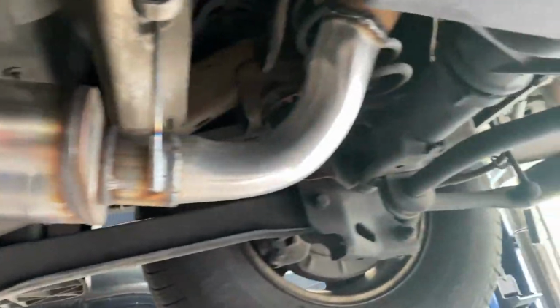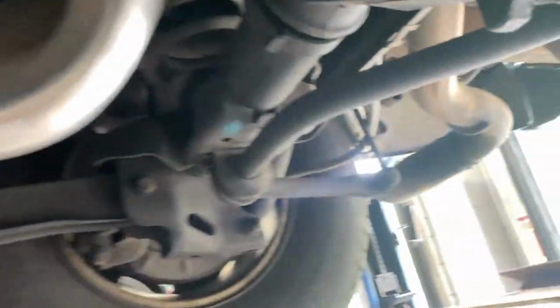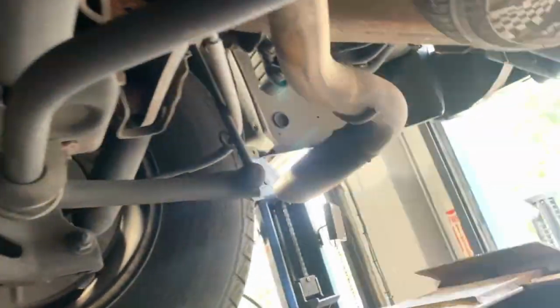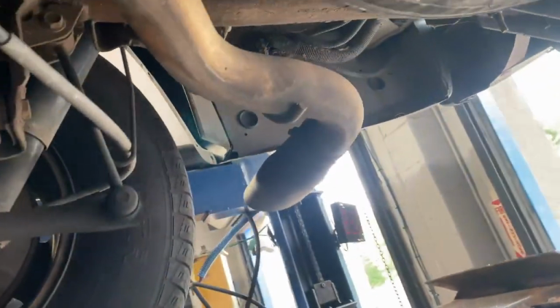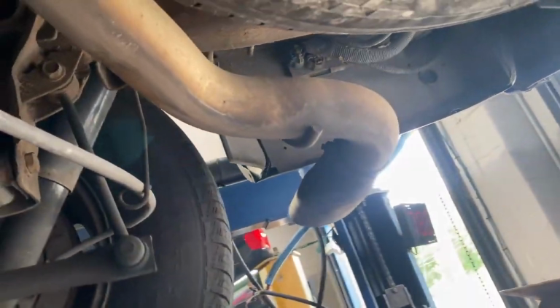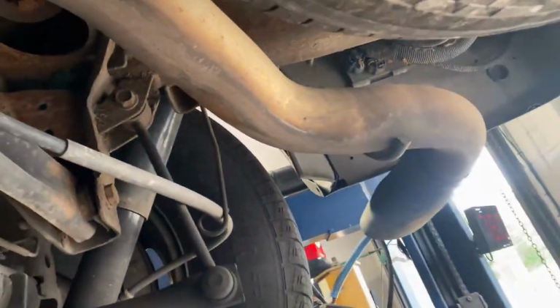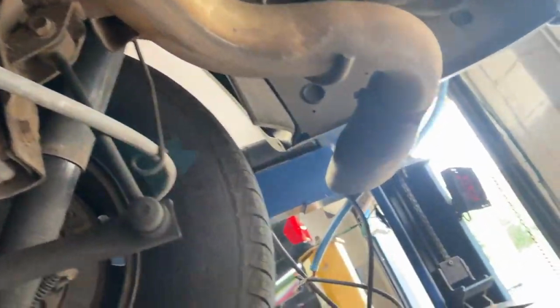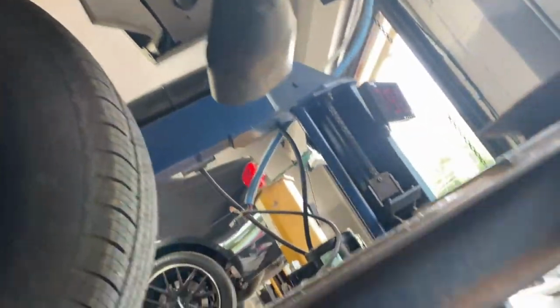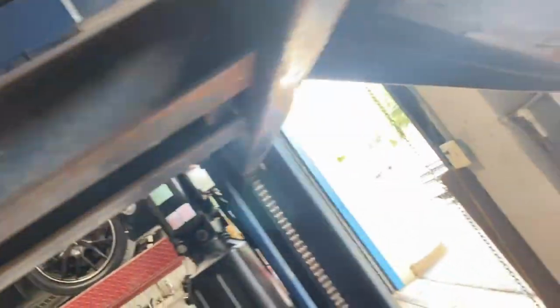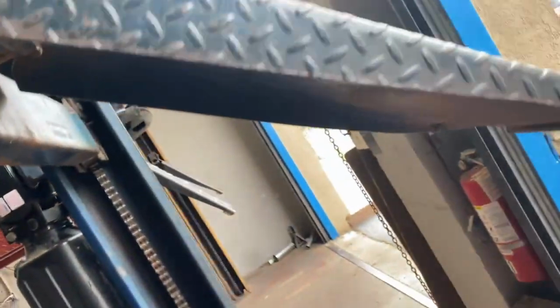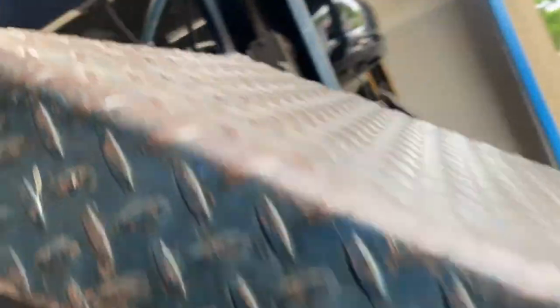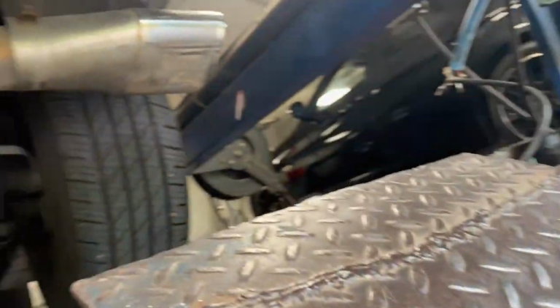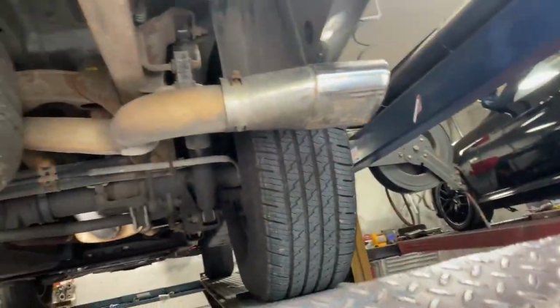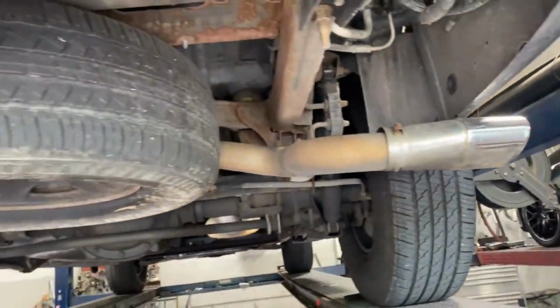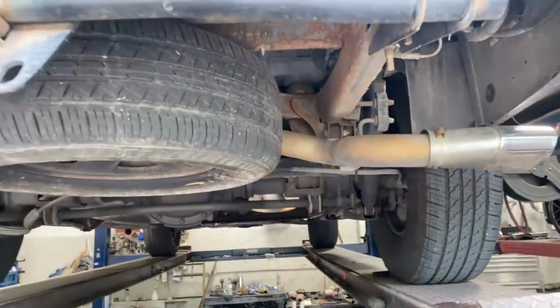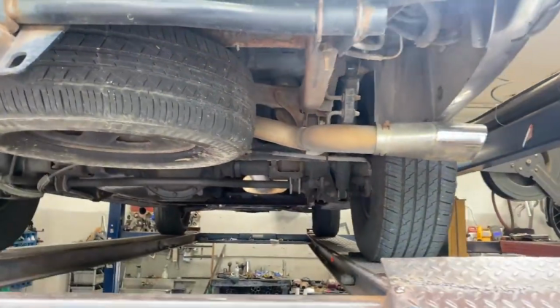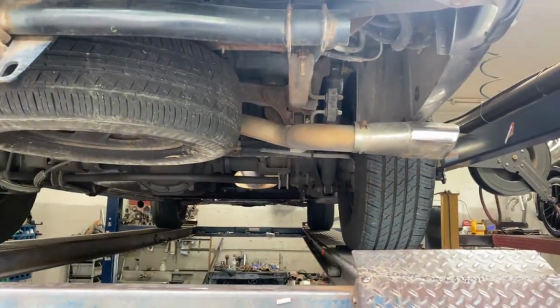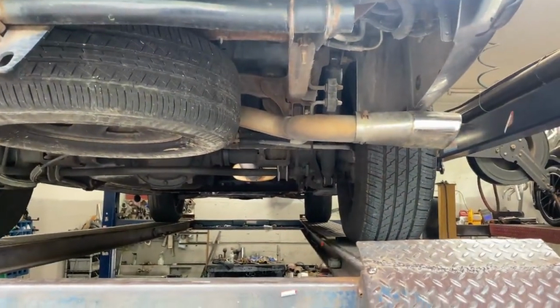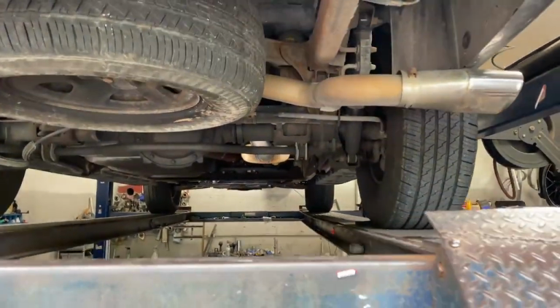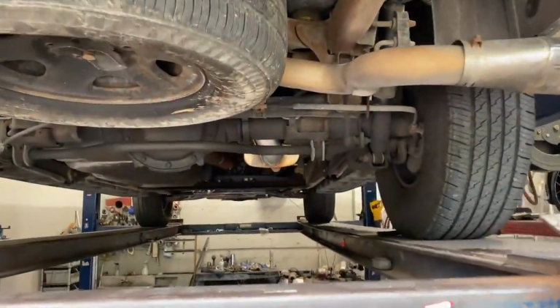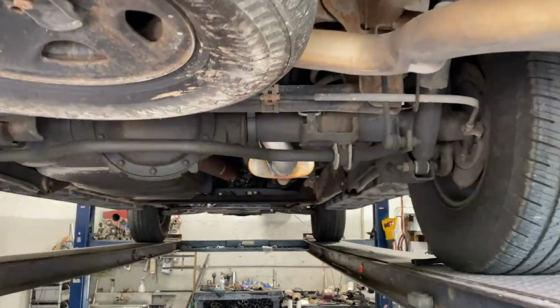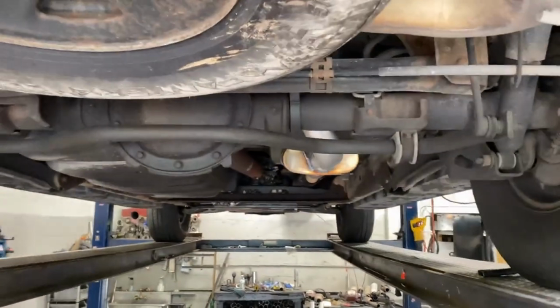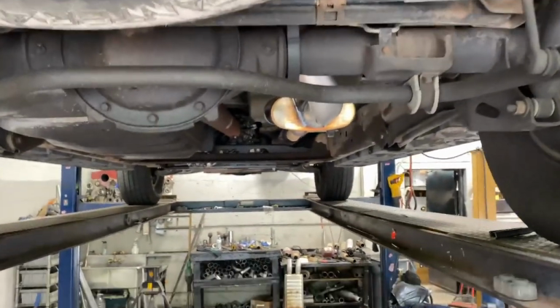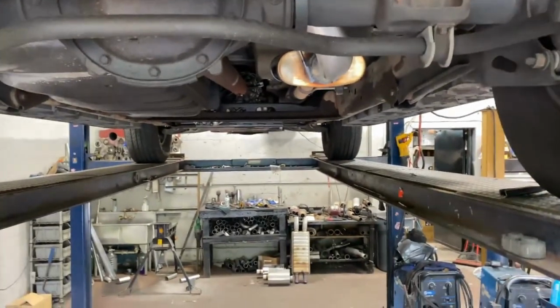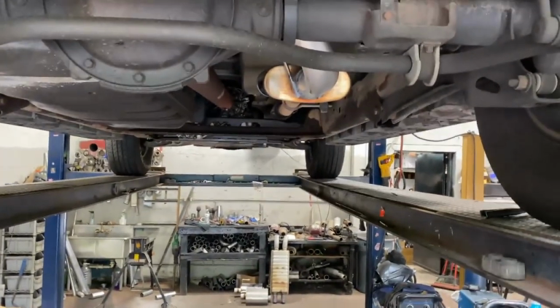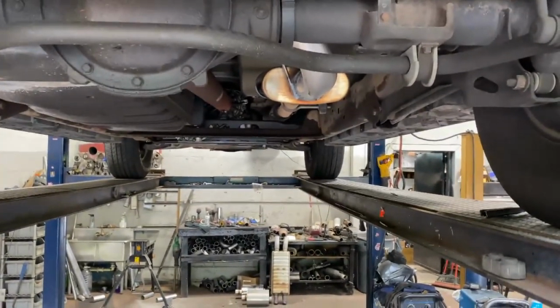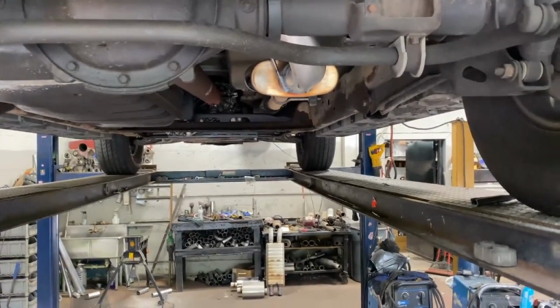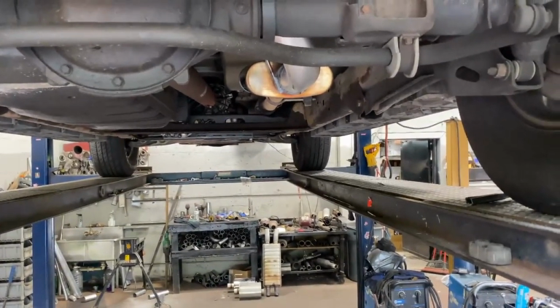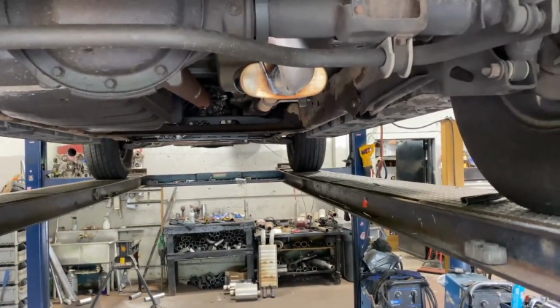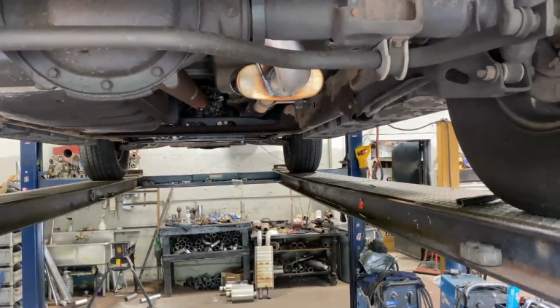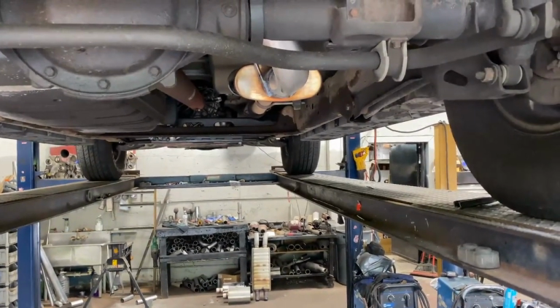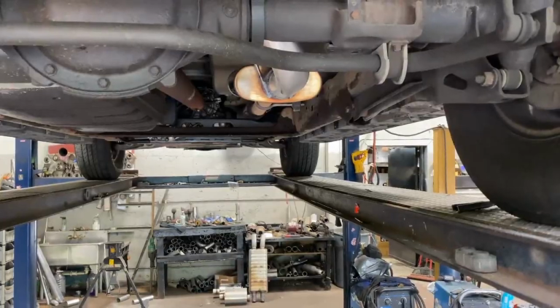And then we continued it with 3 inch factory pipe into an oval tip. There it is. That's how you're doing it, boys and girls. We'll let you hear it in a second. I hope you guys like it.